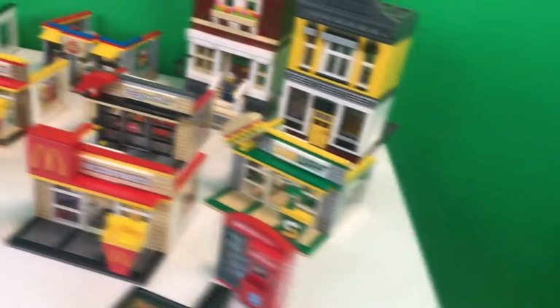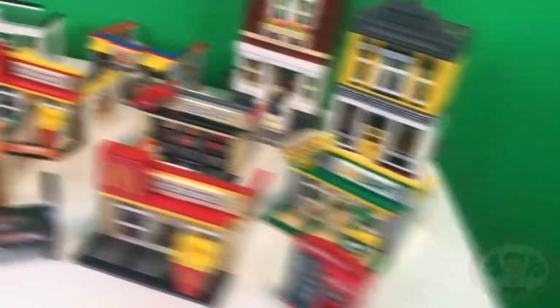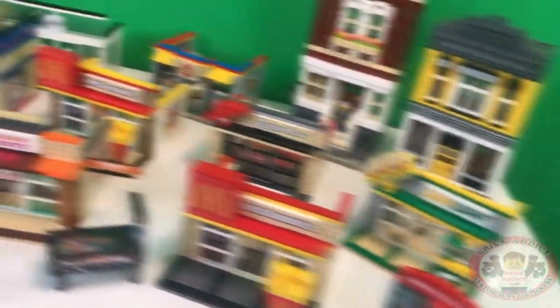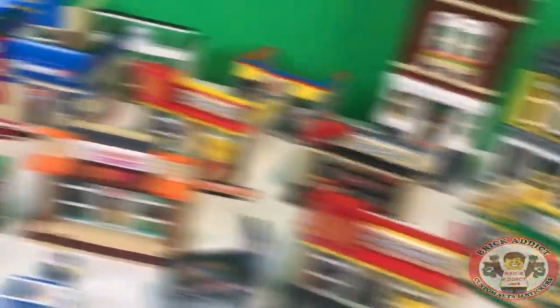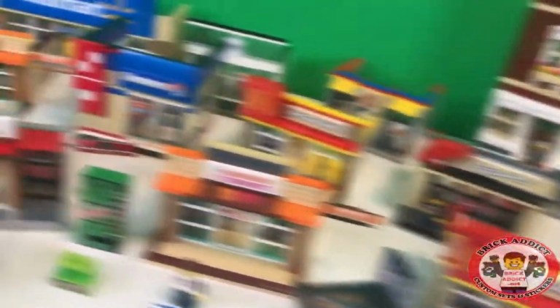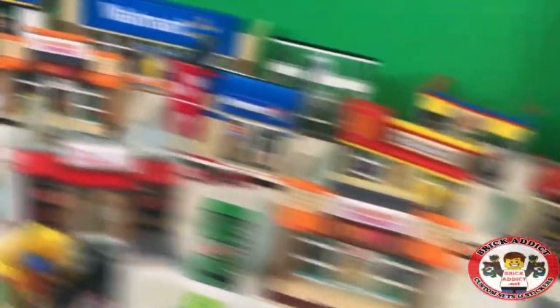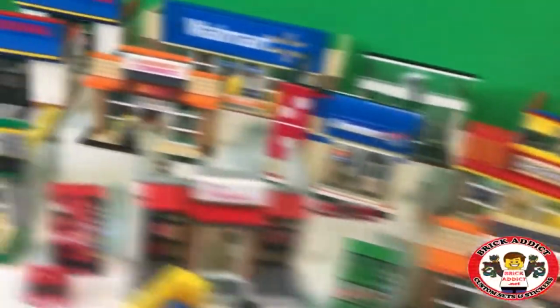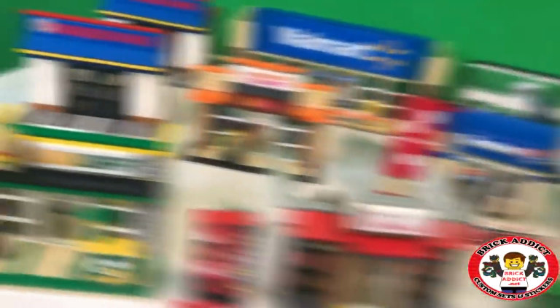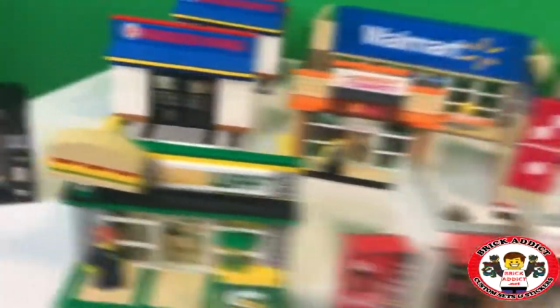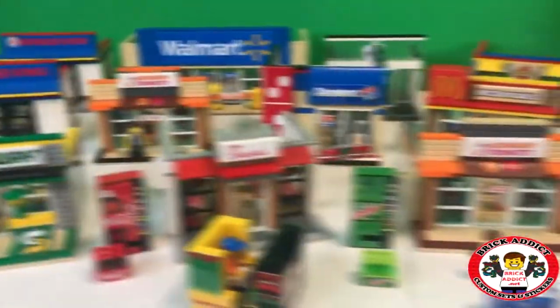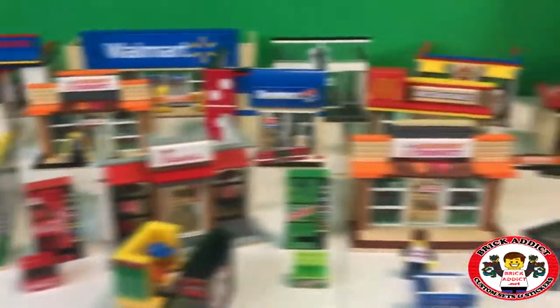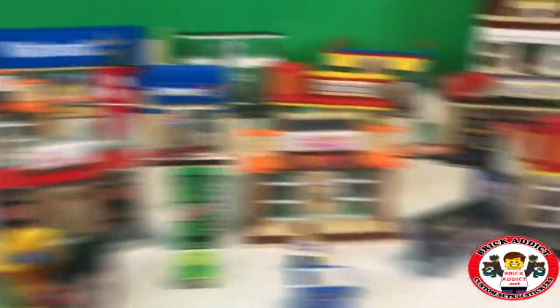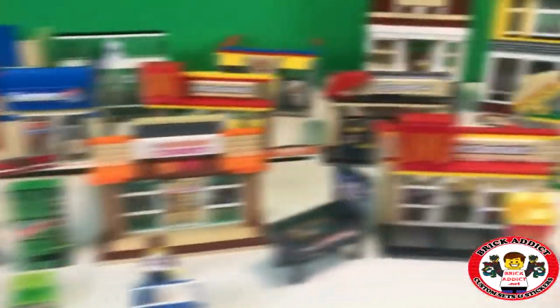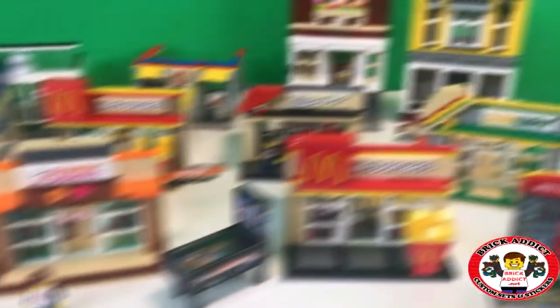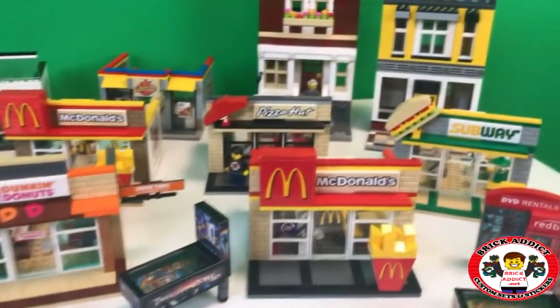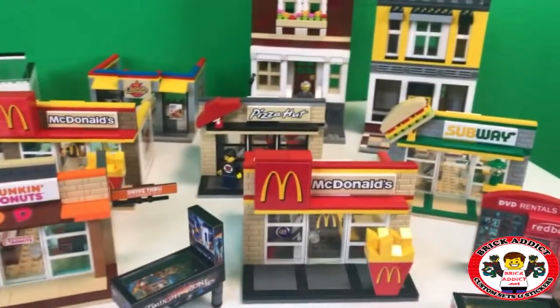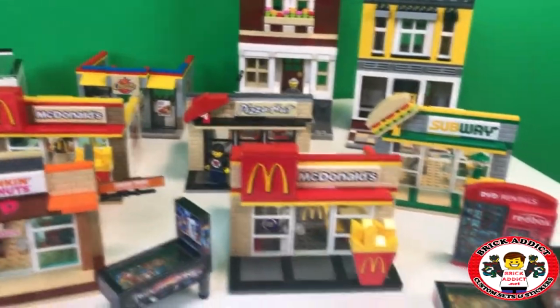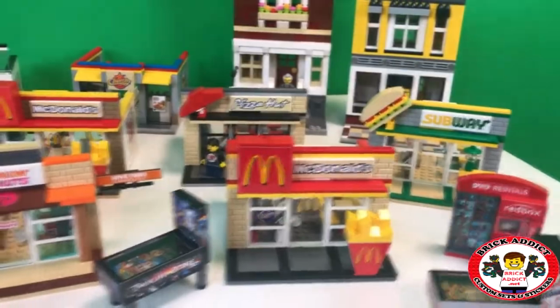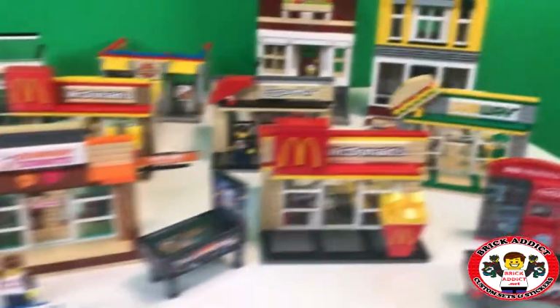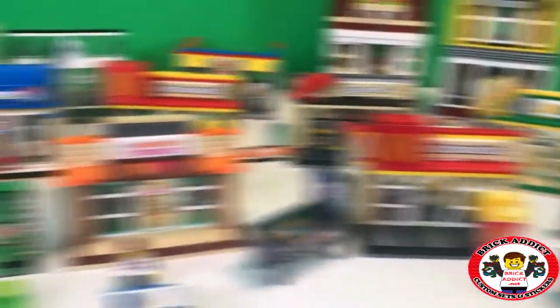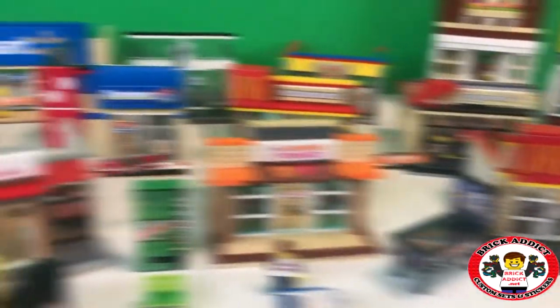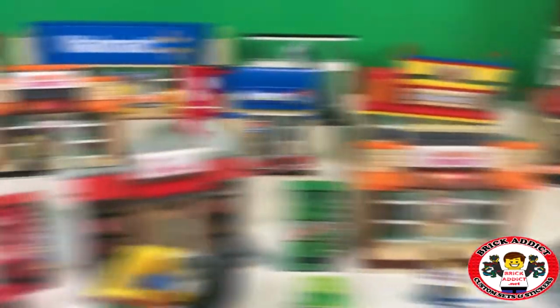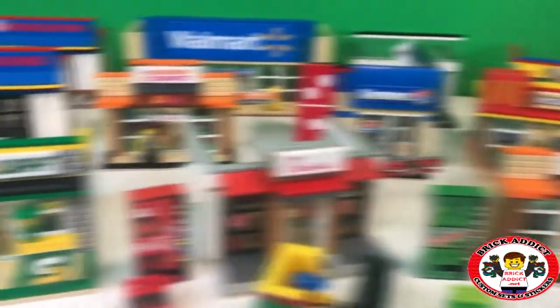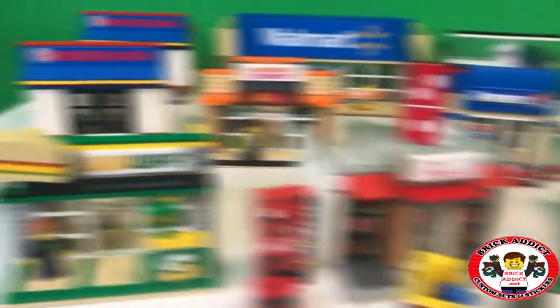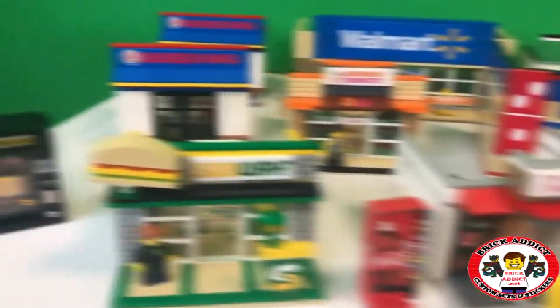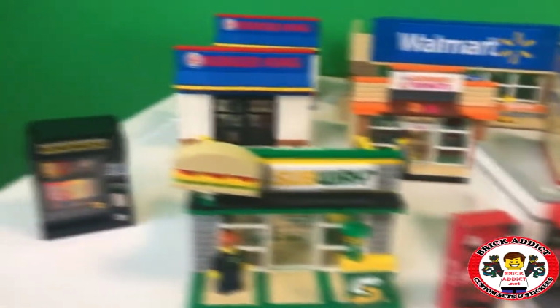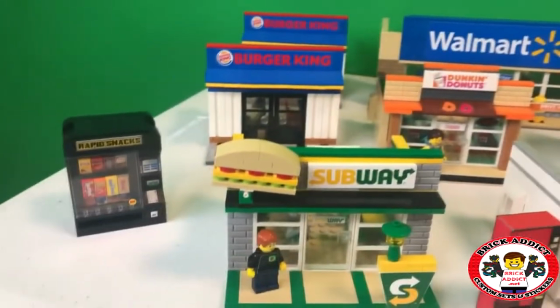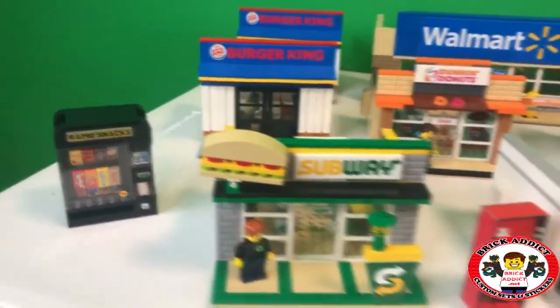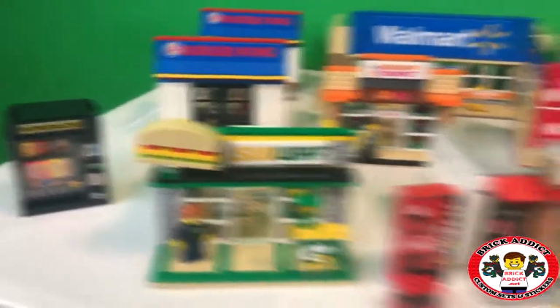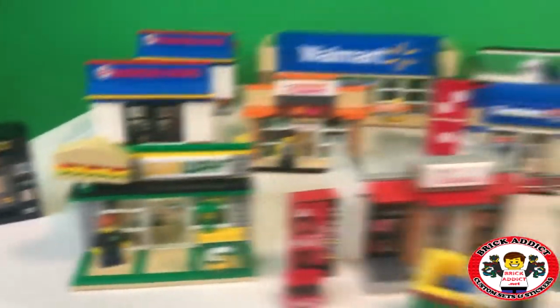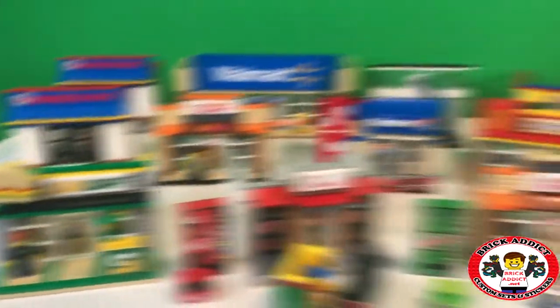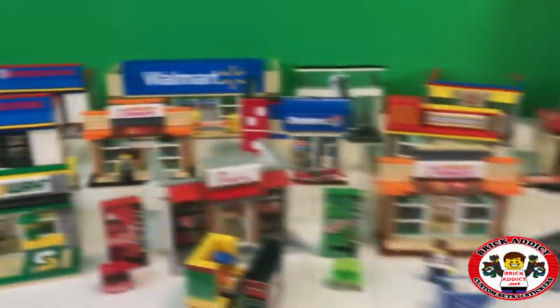Brick Addicts LEGO lovers! Today we're gonna take another peek at some of our custom Brick Addict LEGO sets.